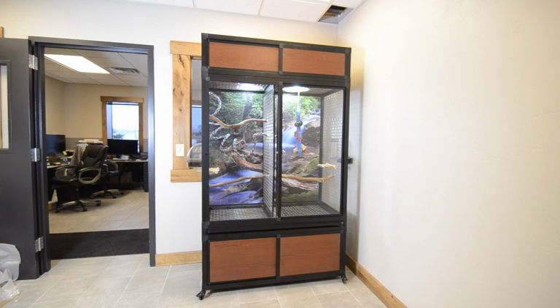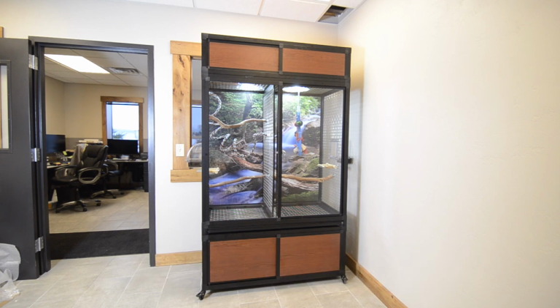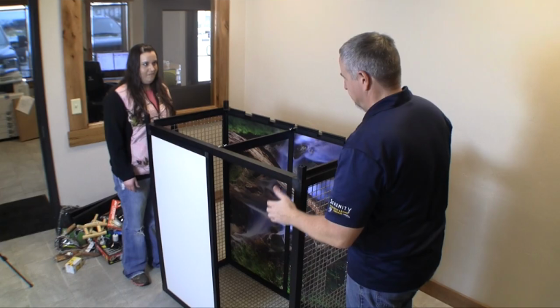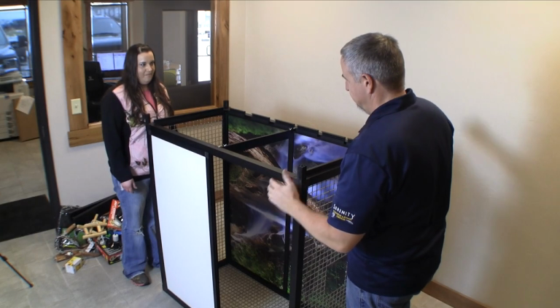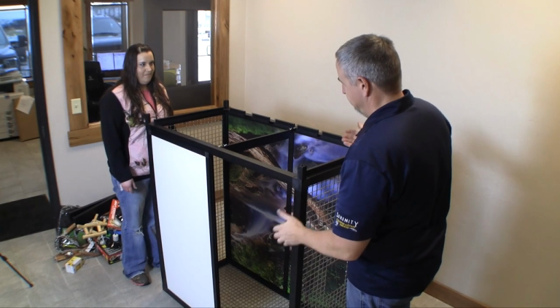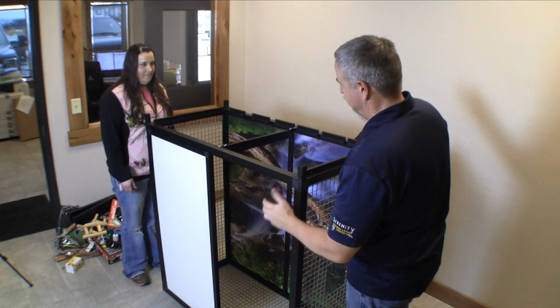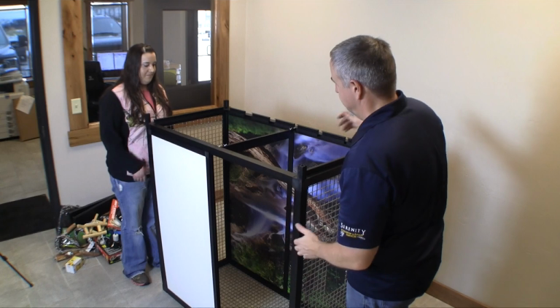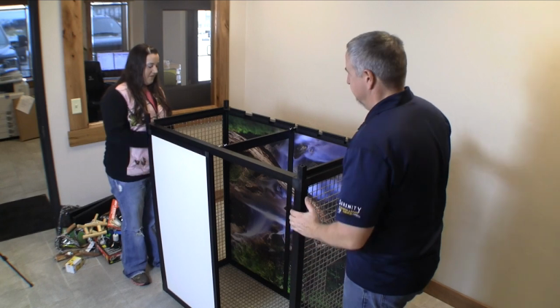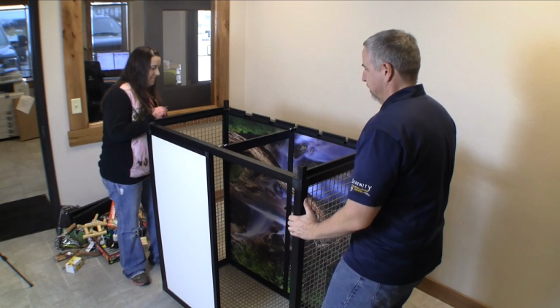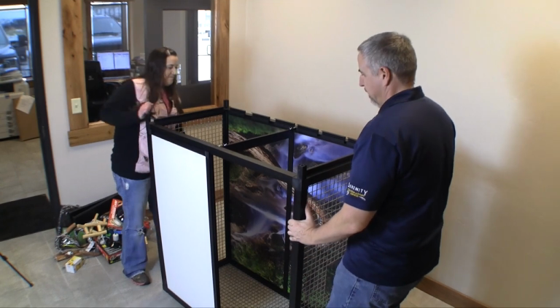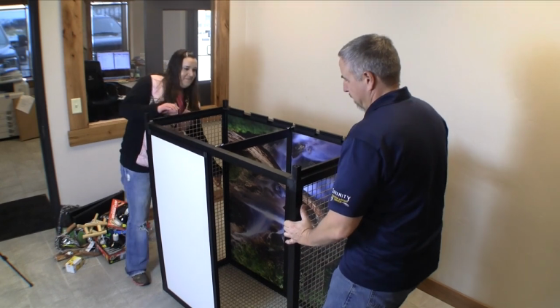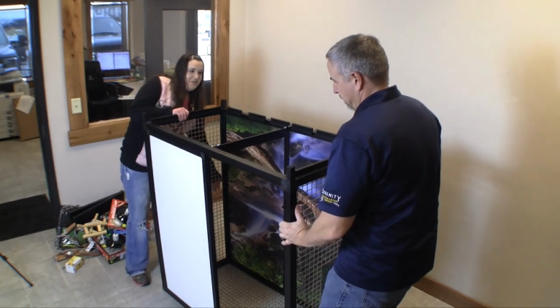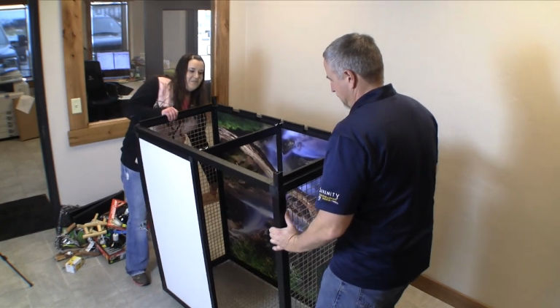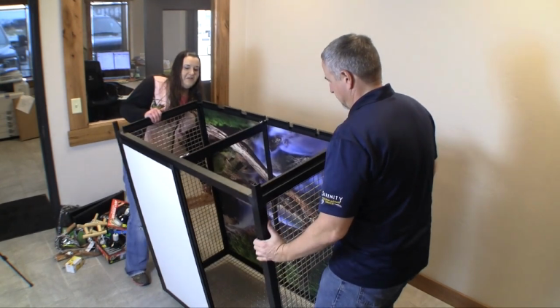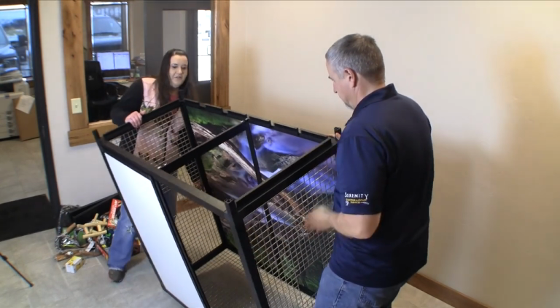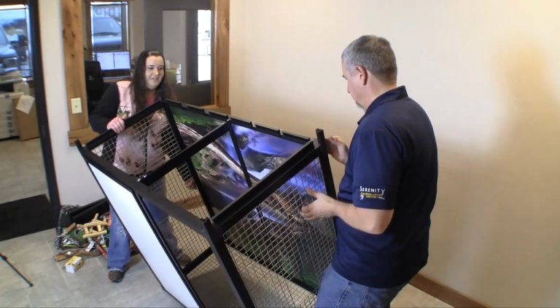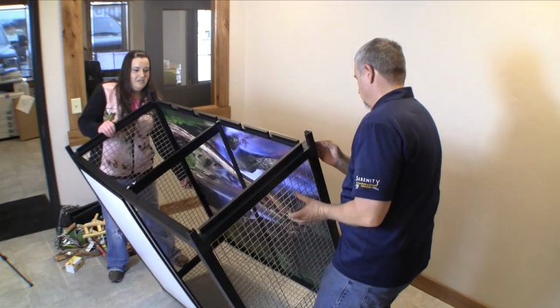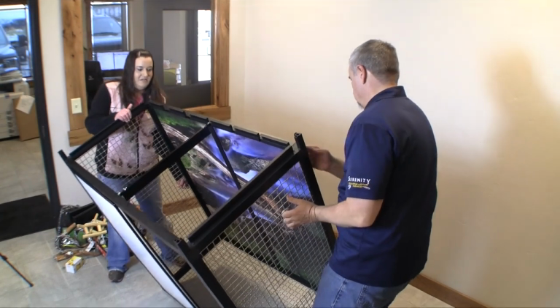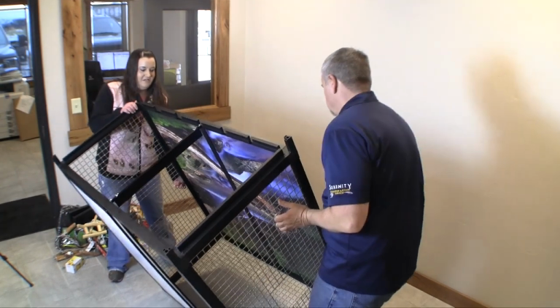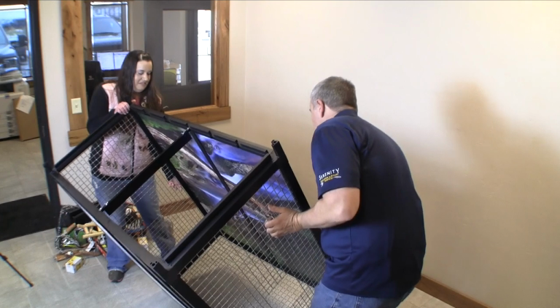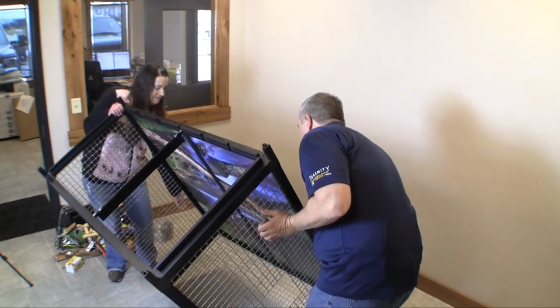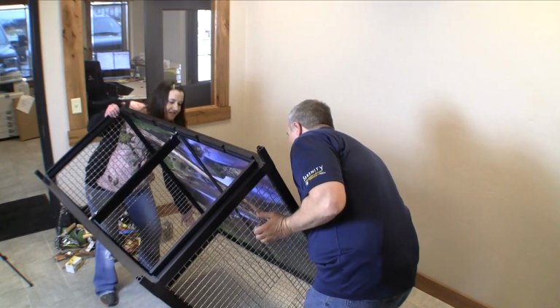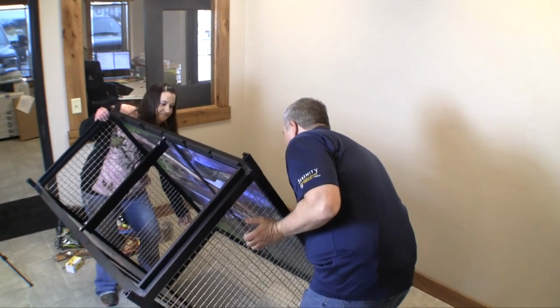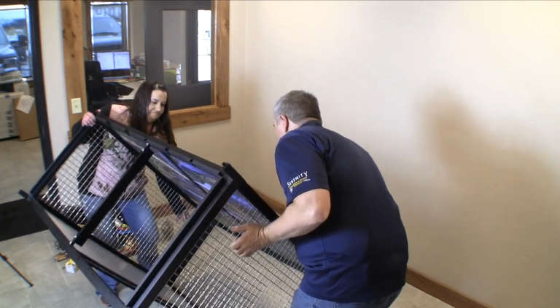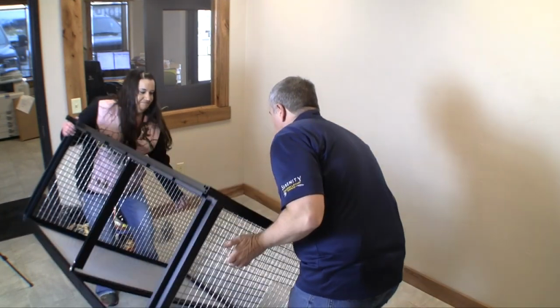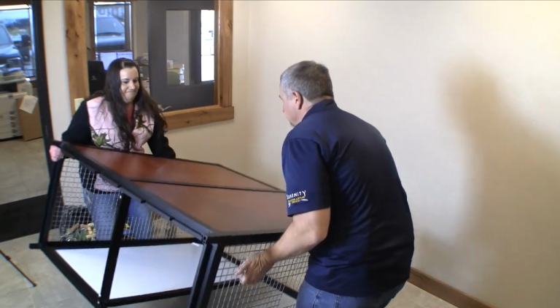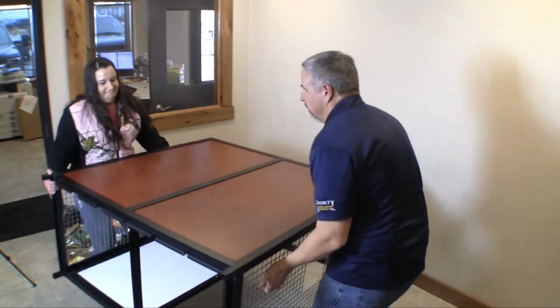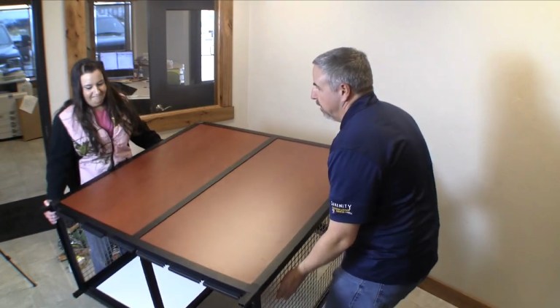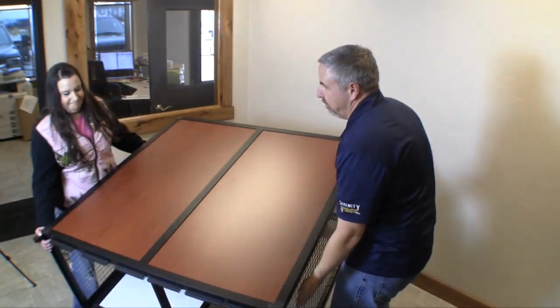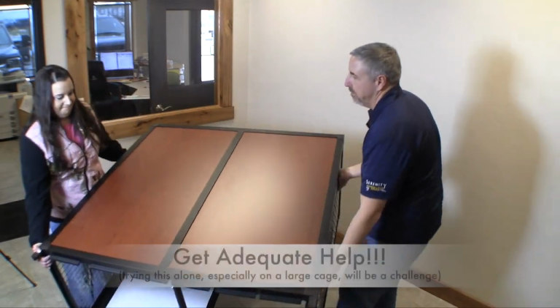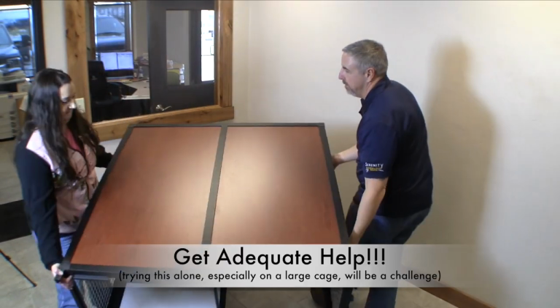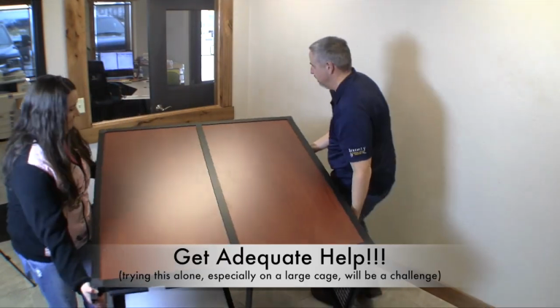Small cages with the longest side under four feet can be easily built by two people. A four to eight foot cage needs two to three people. And the large cages need three to four people.